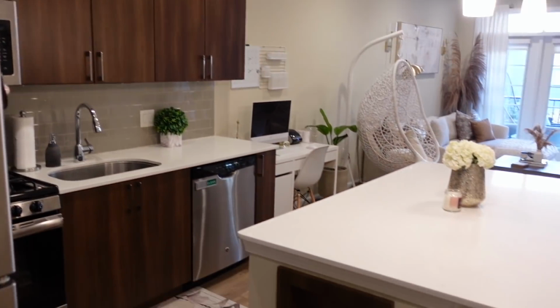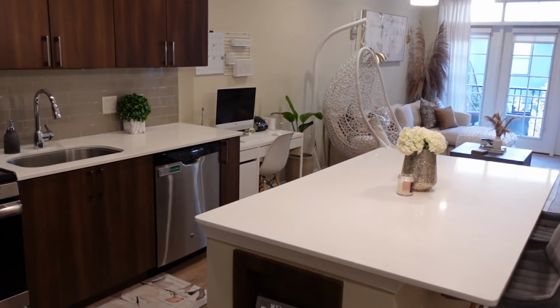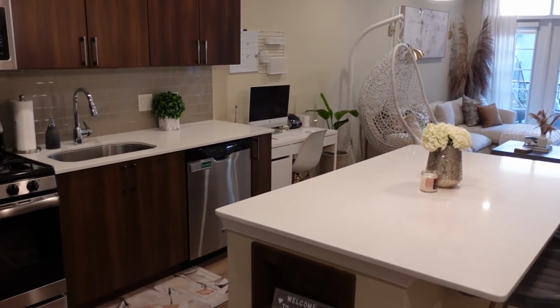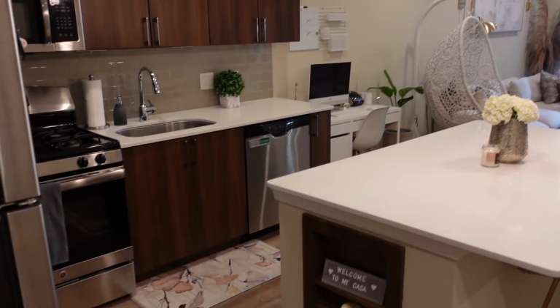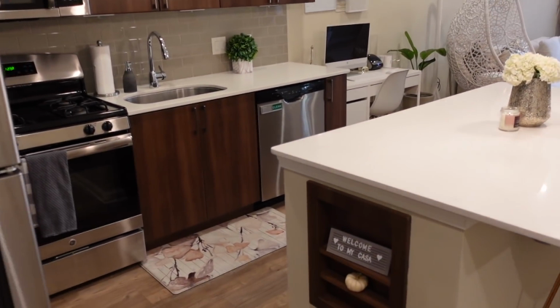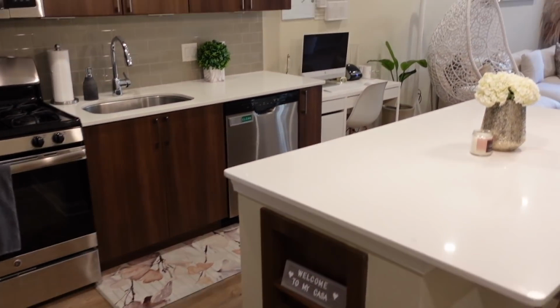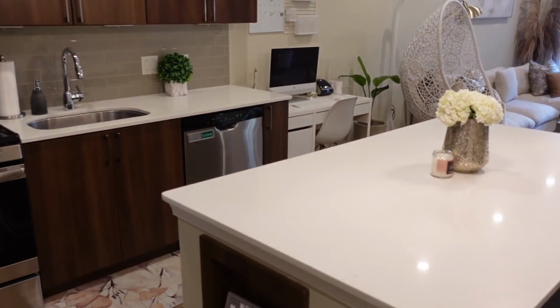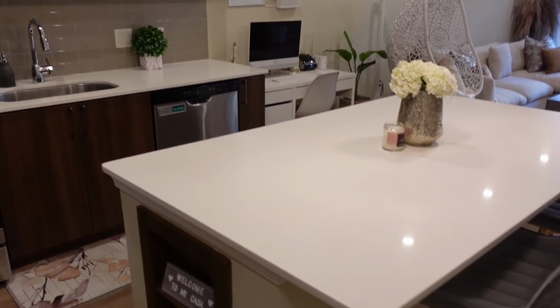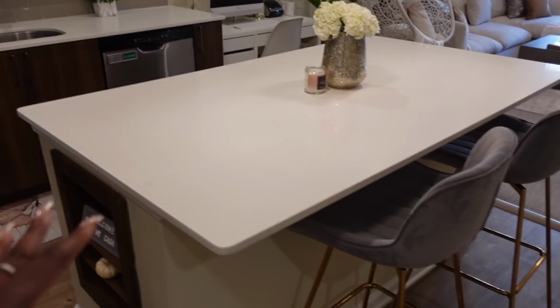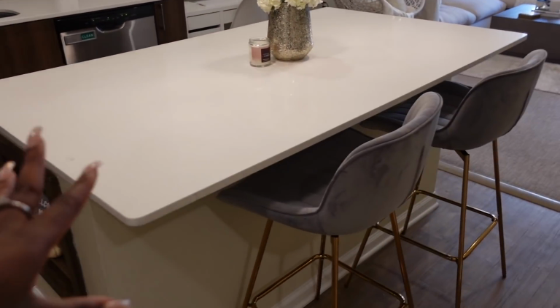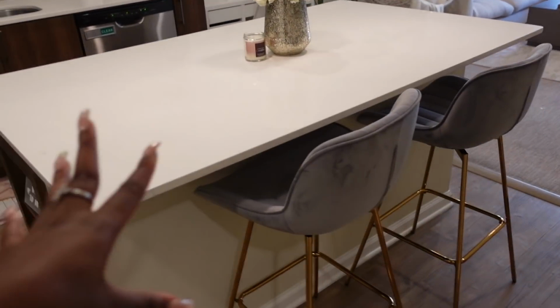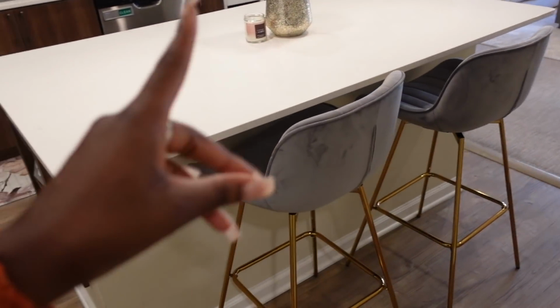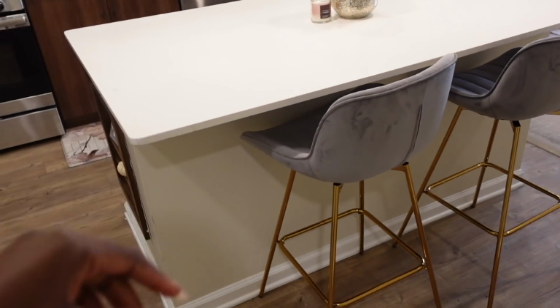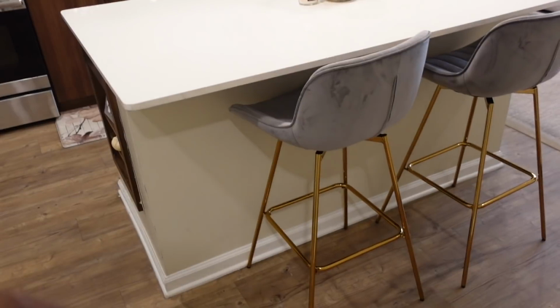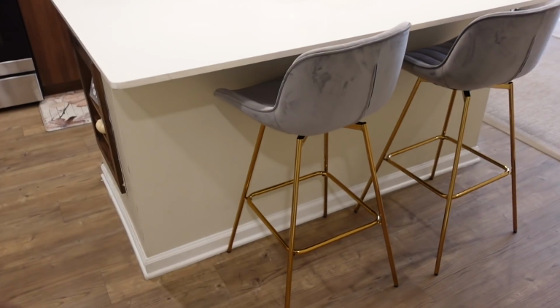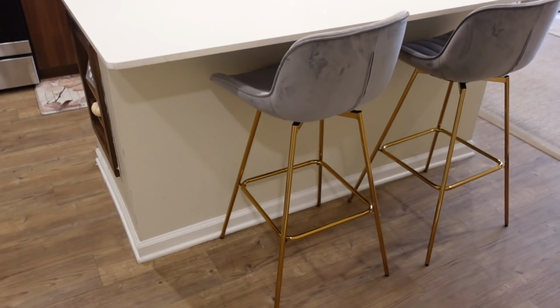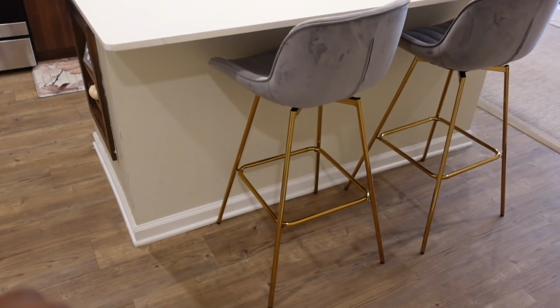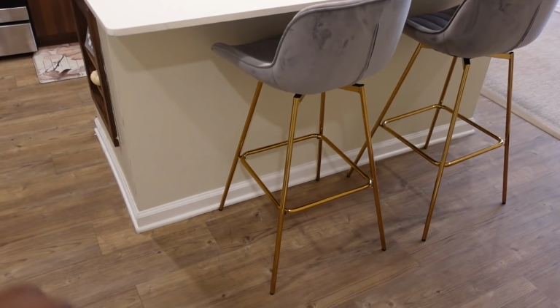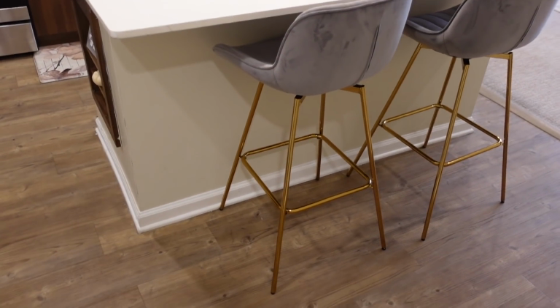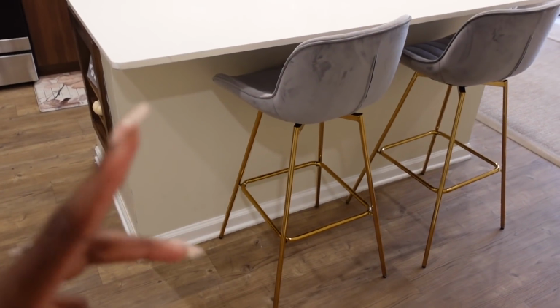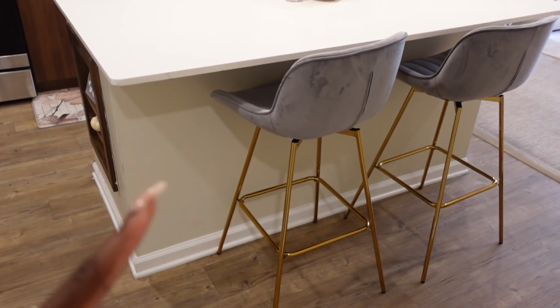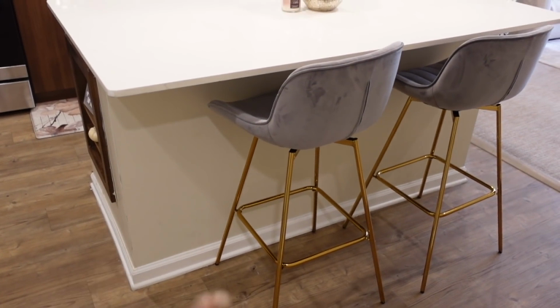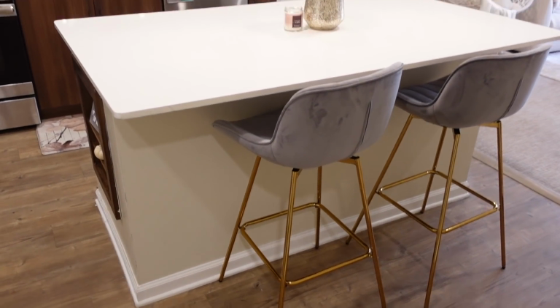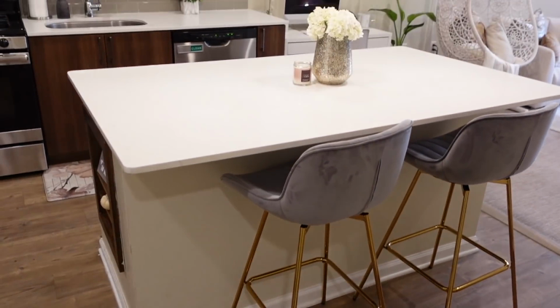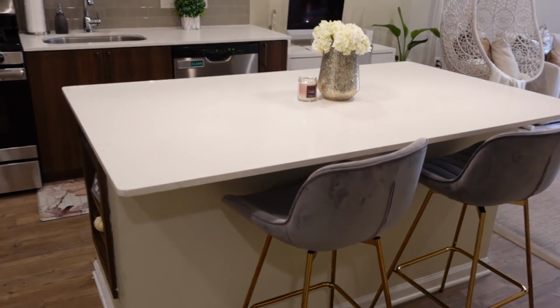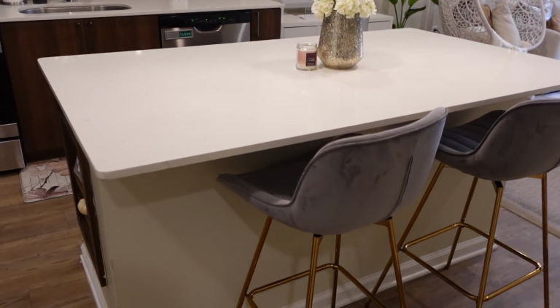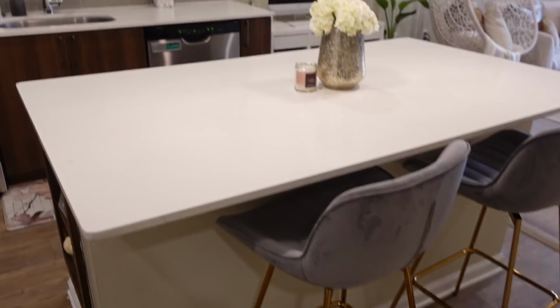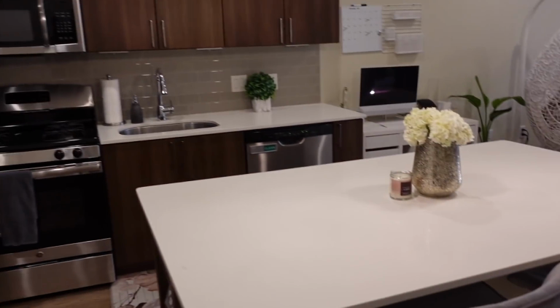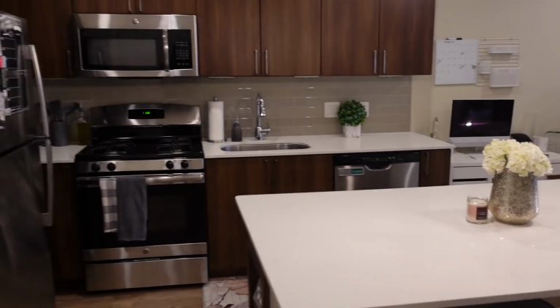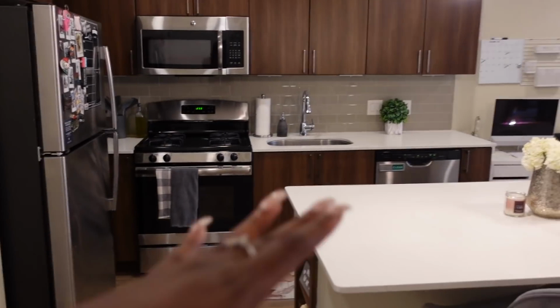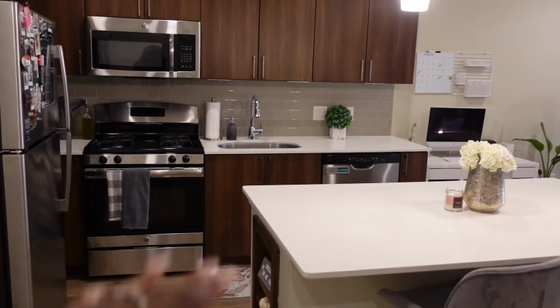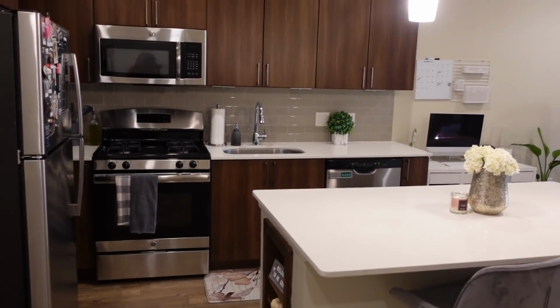Here is my entryway carpet from Target. Once you turn left, we have the kitchen. I love my bar stools — I believe I got them from Overstock. They are gray and I love them because they work with the backsplash of my kitchen.